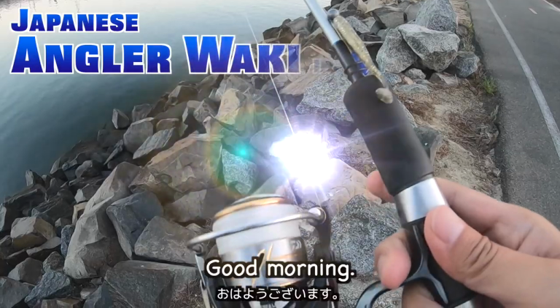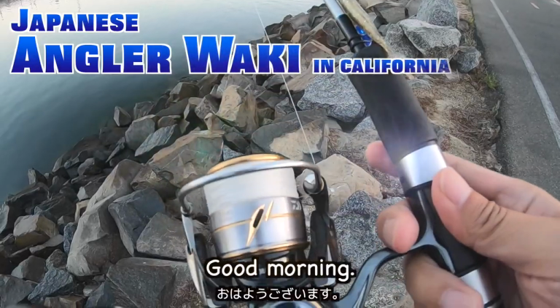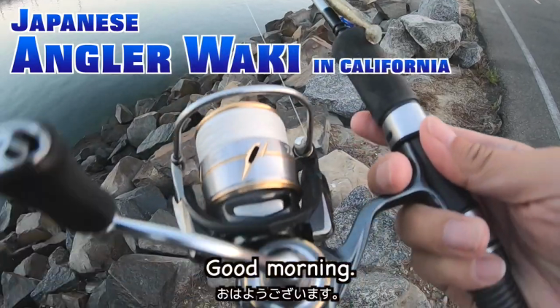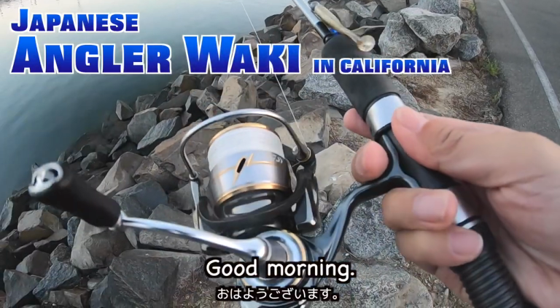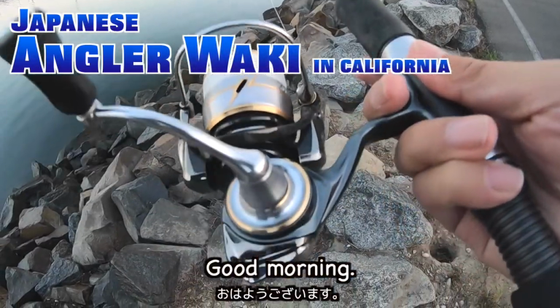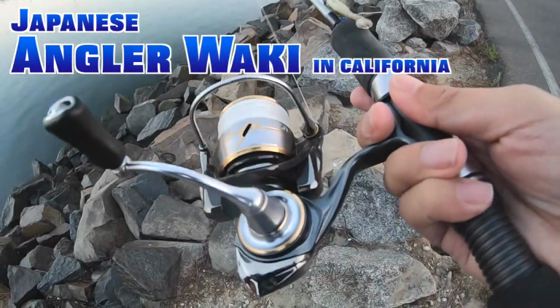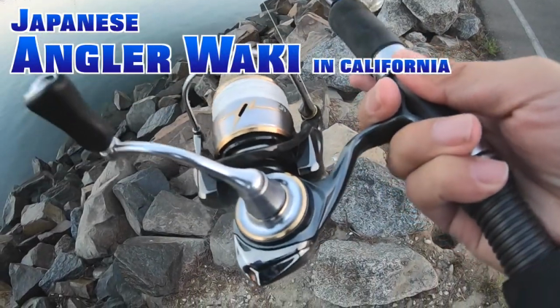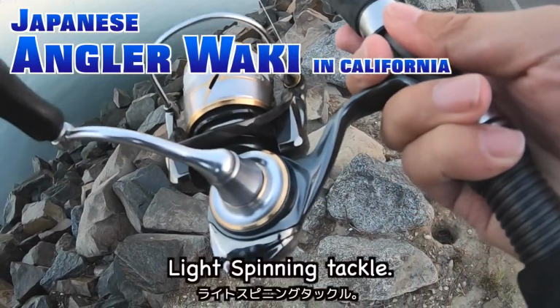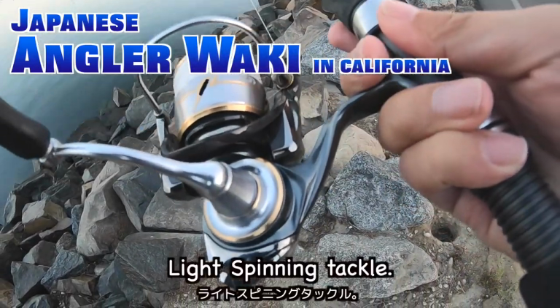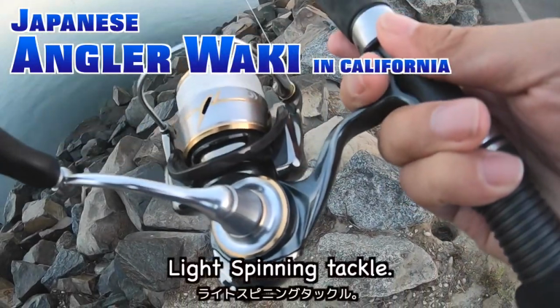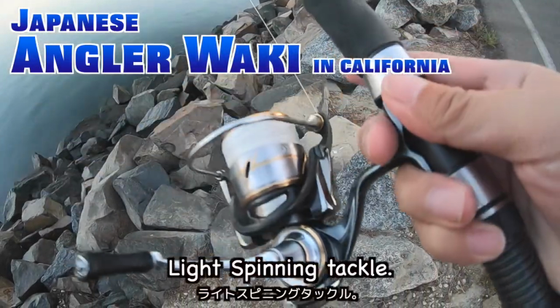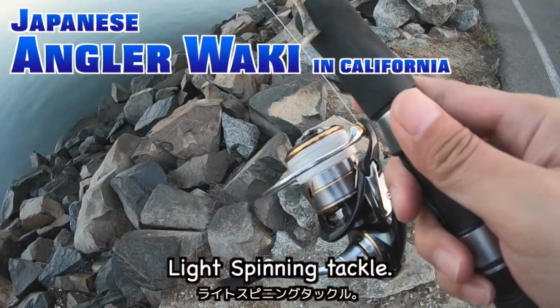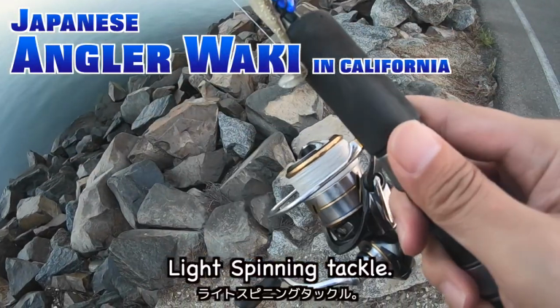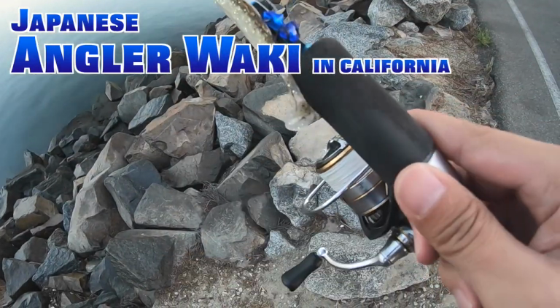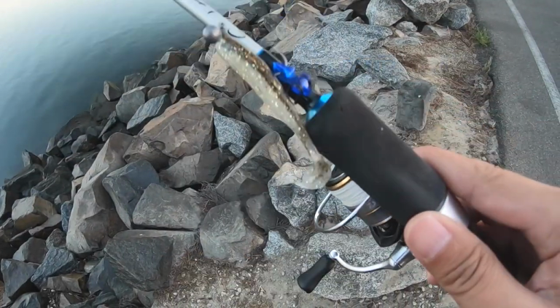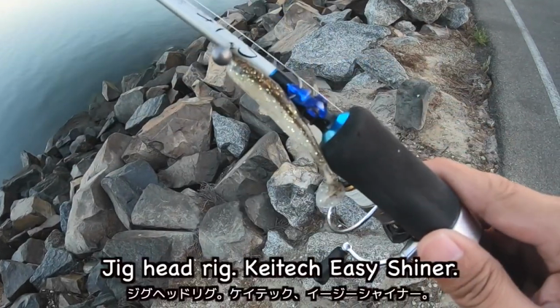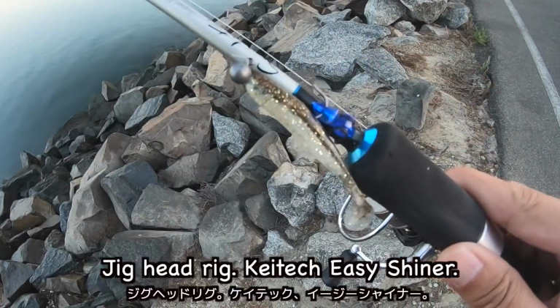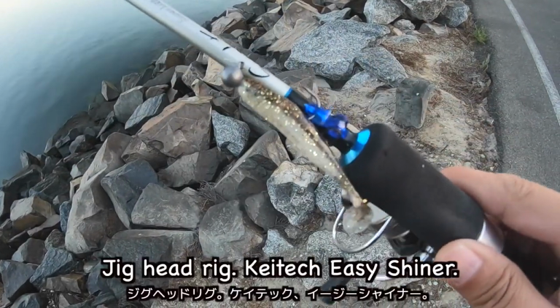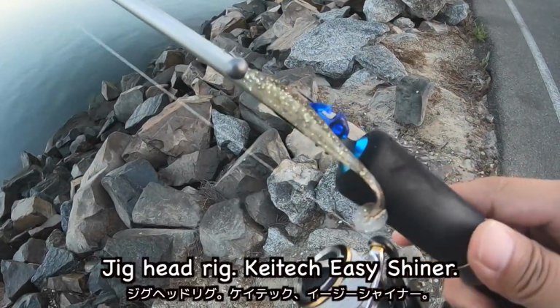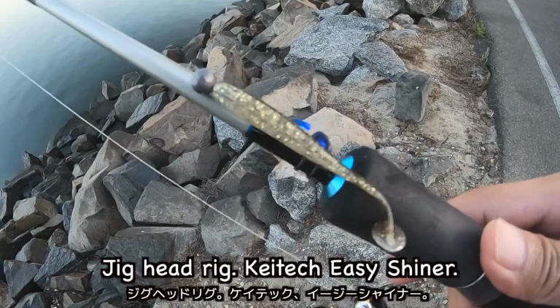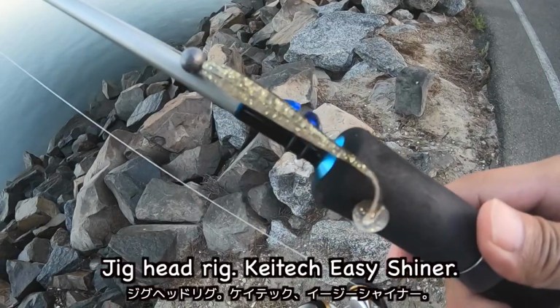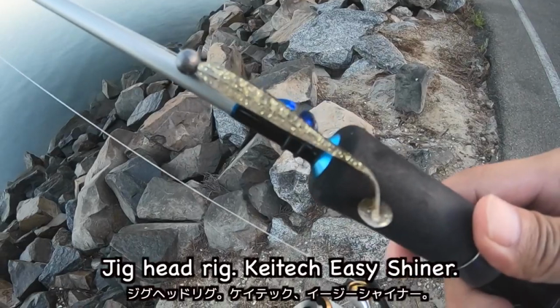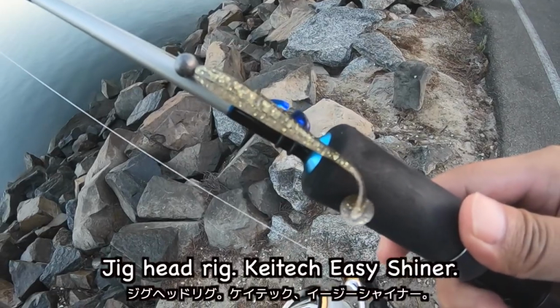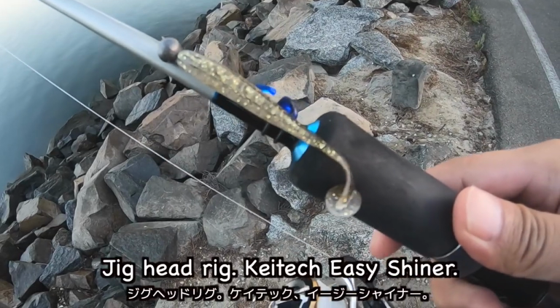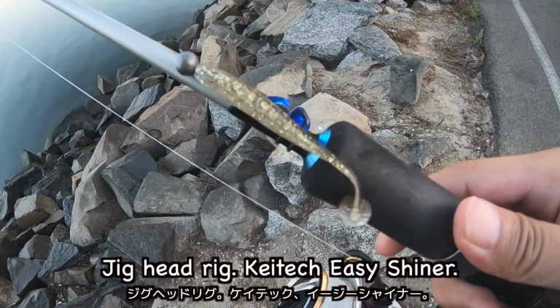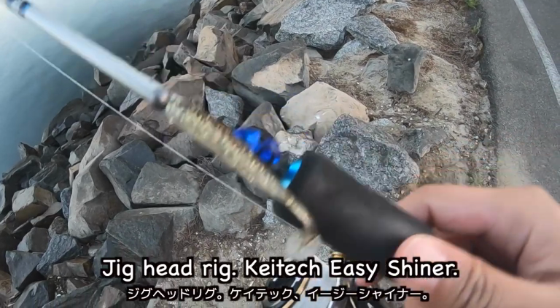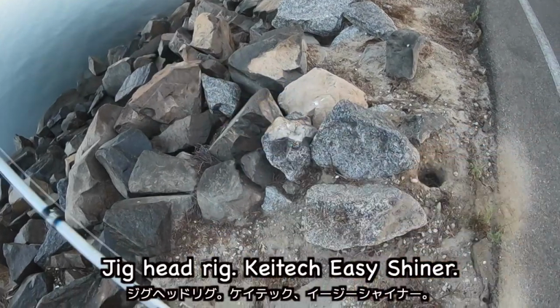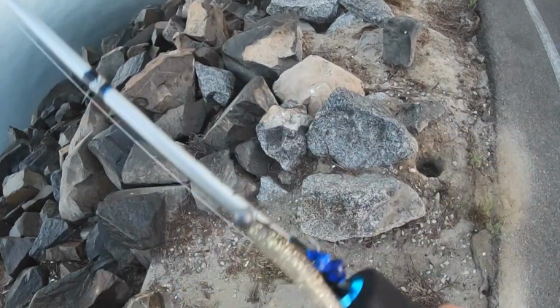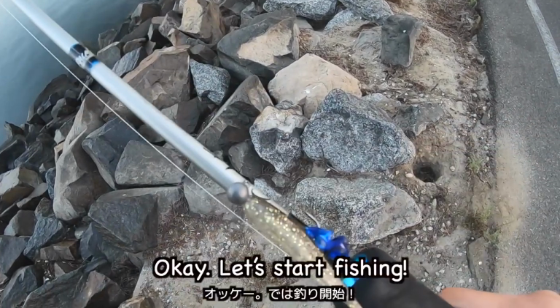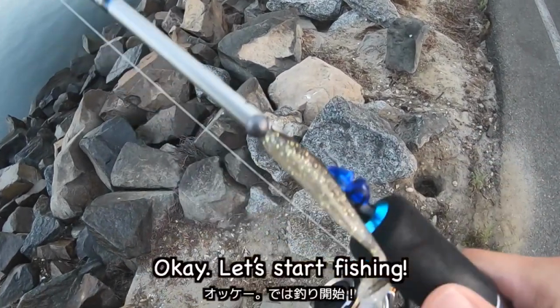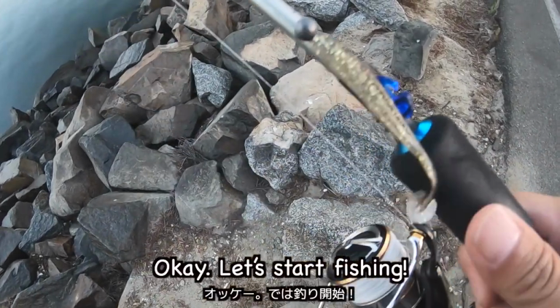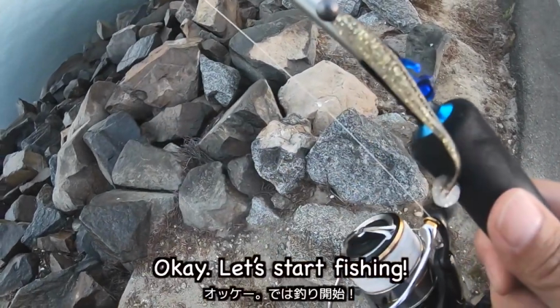Good morning! Light spinning tackle. Jigahedro rig. KTEC EG channel. Let's start fishing!